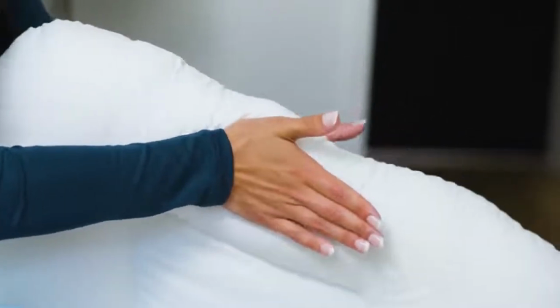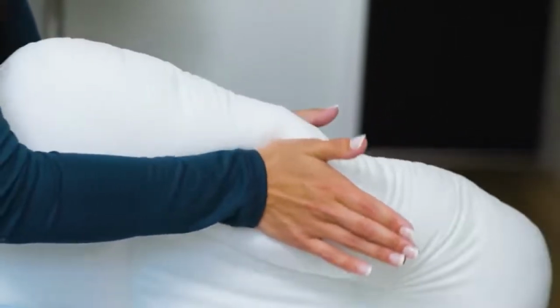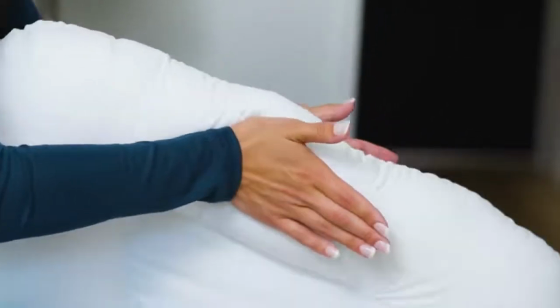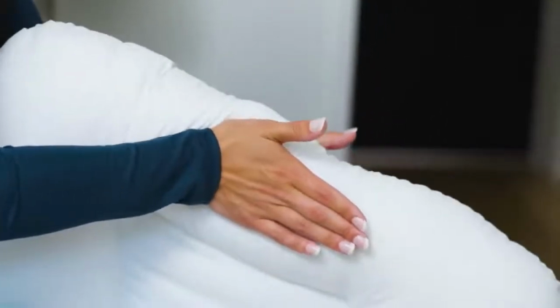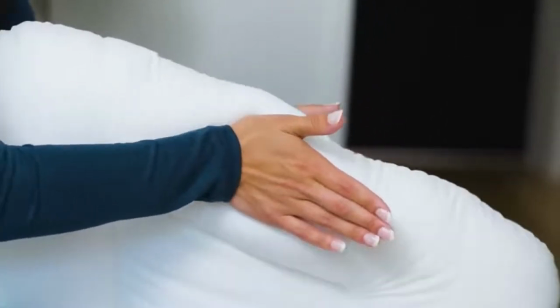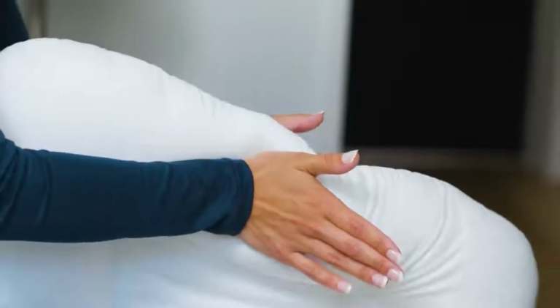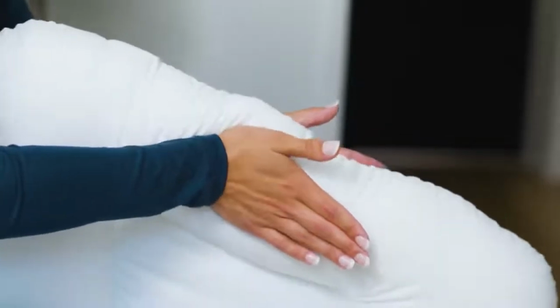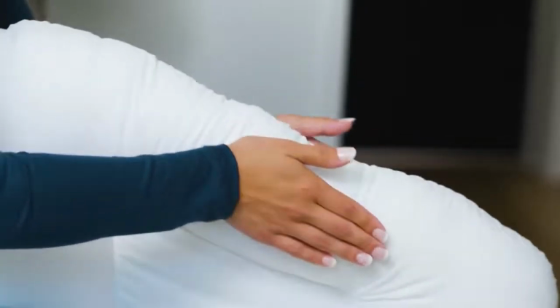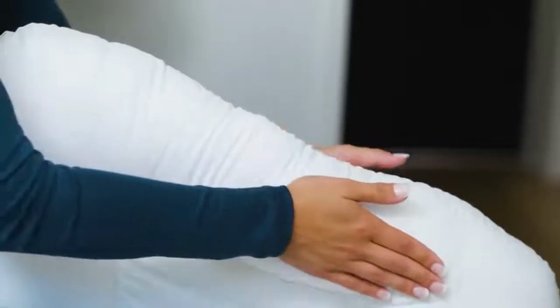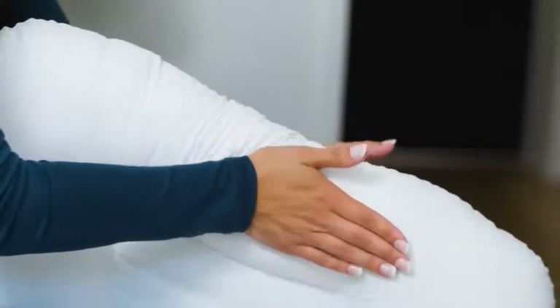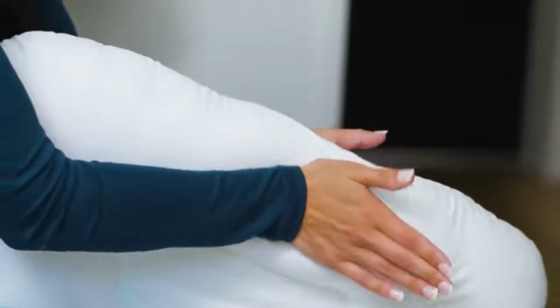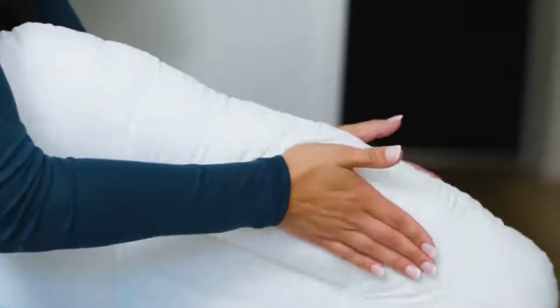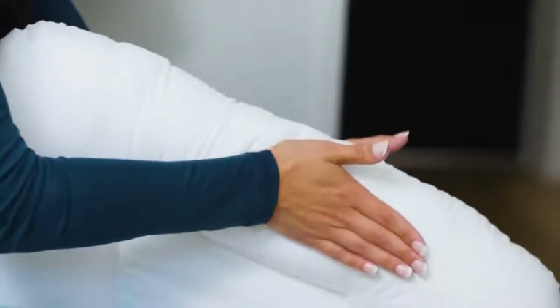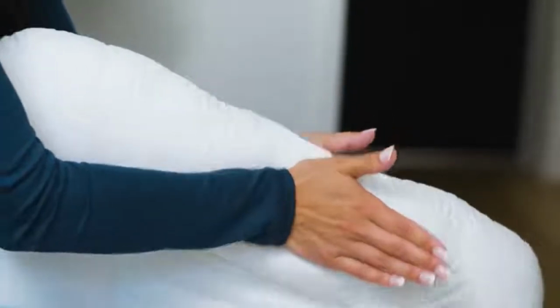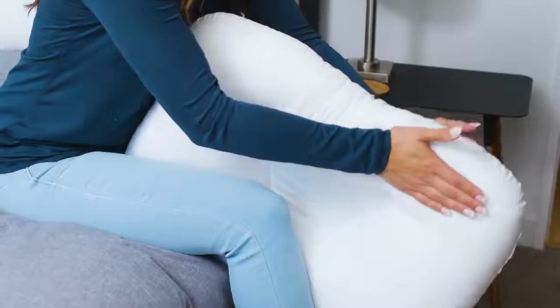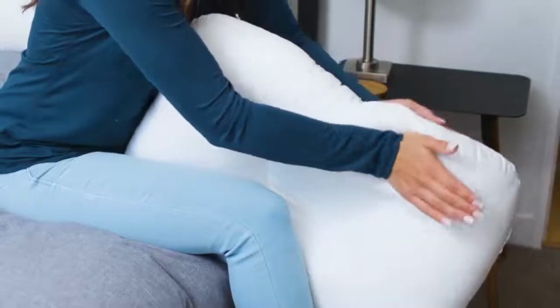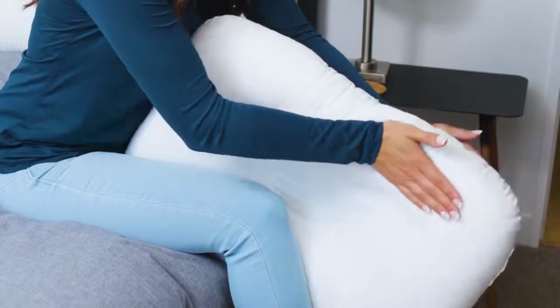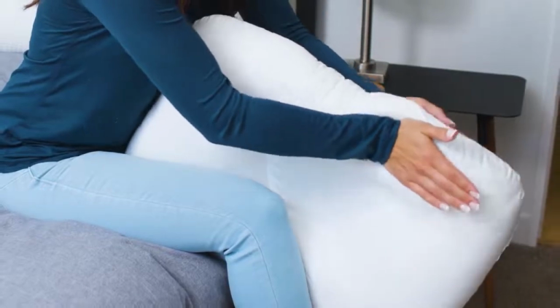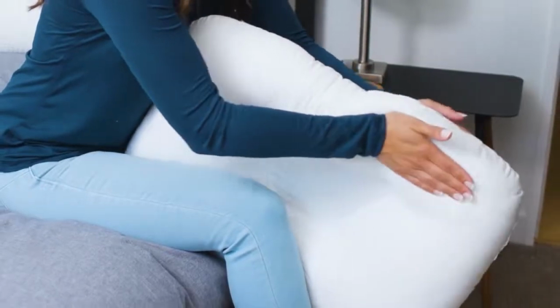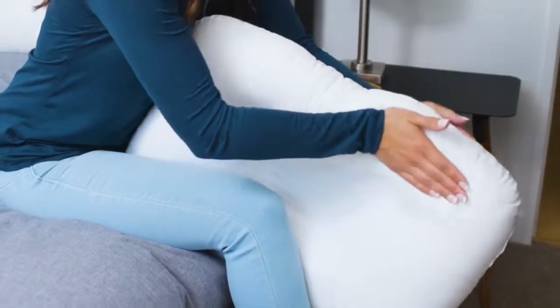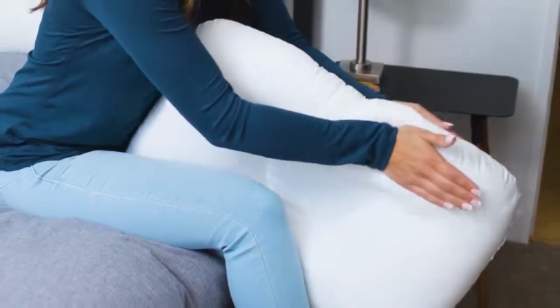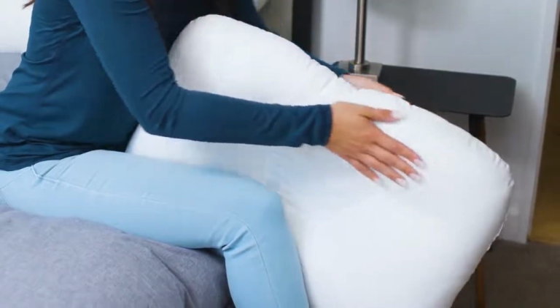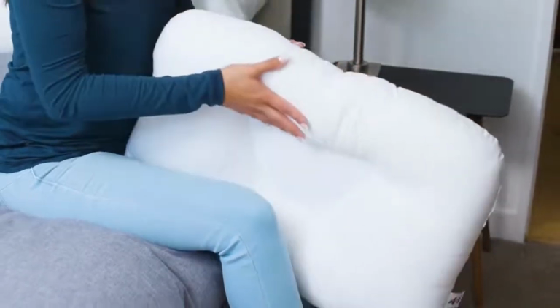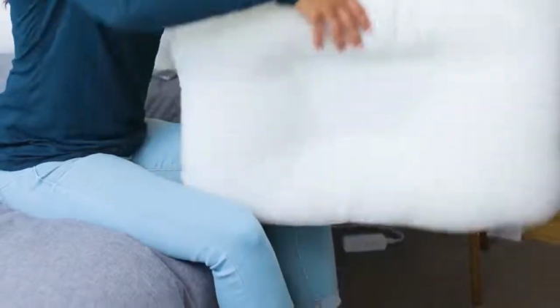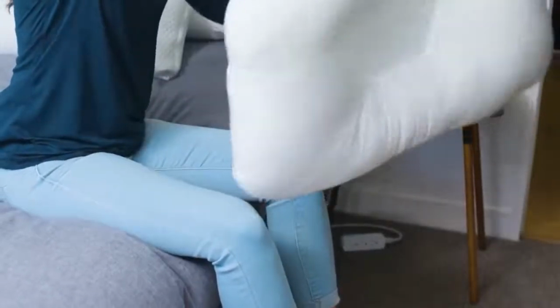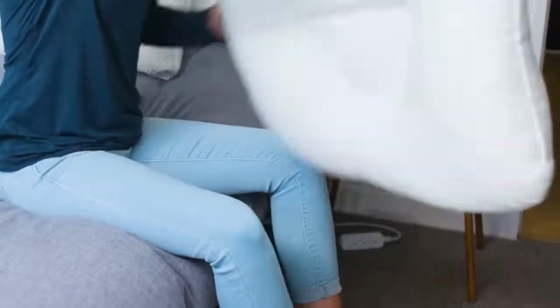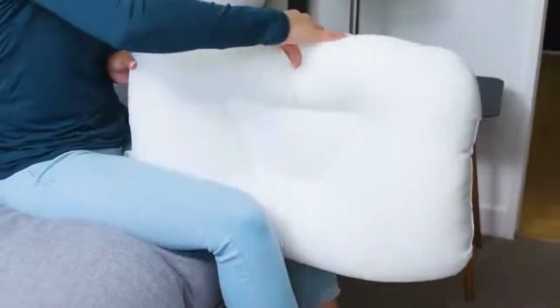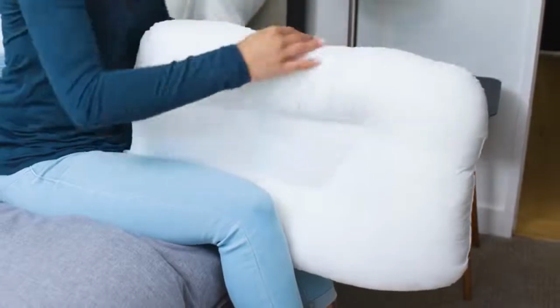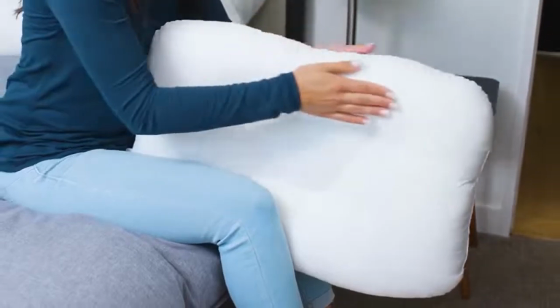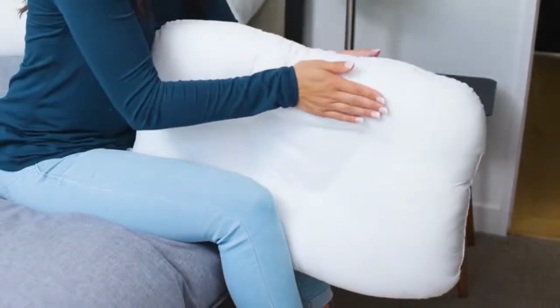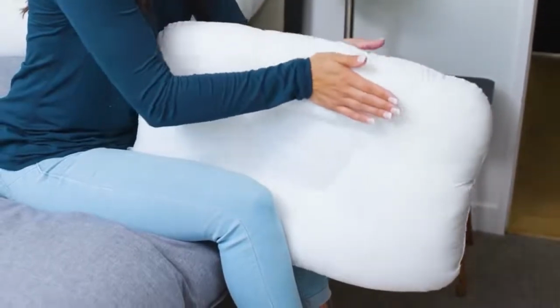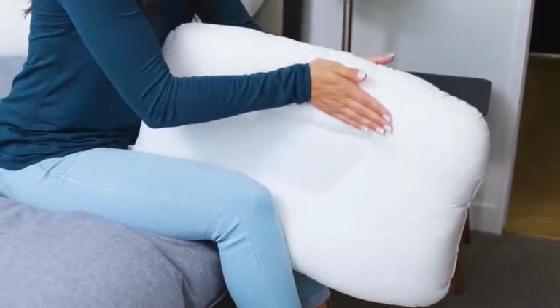Slowly alternate your hands while applying pressure at the base of your palms and pushing toward the corner of the pillow. This will help move the fiber within the pillow towards the edge of the neck roll. Repeat this process until you reach the firmness you desire.